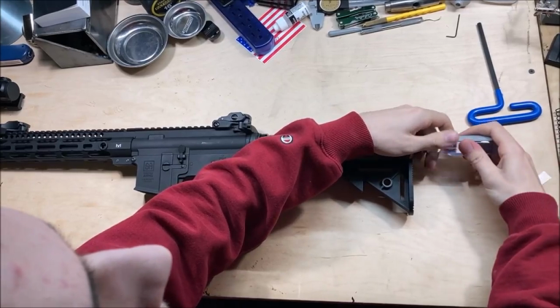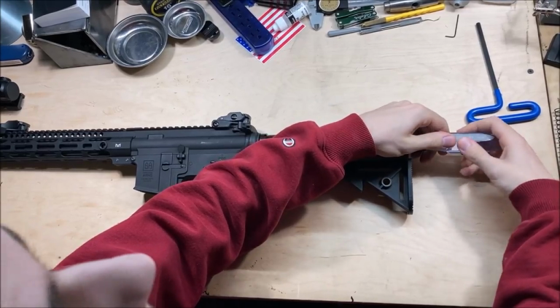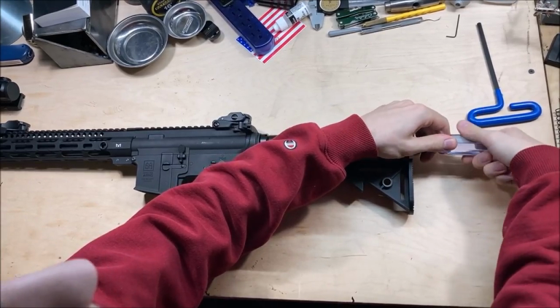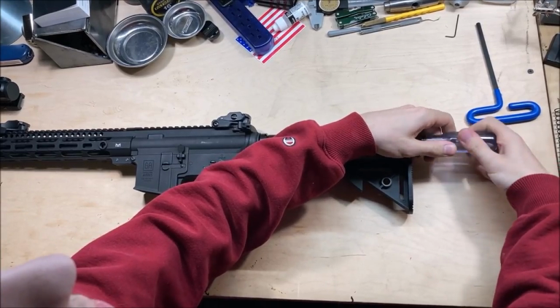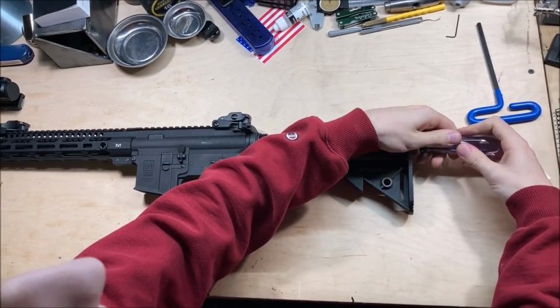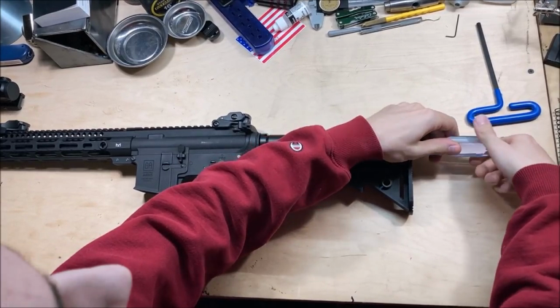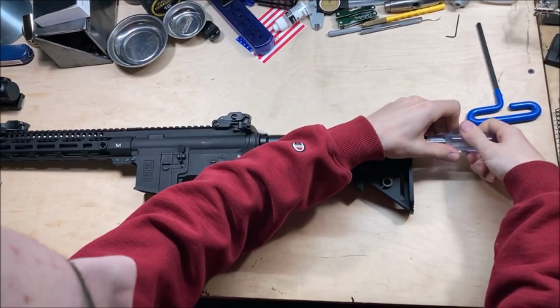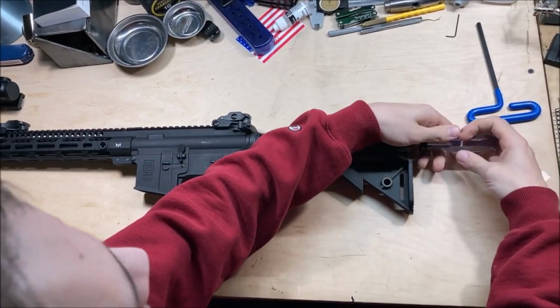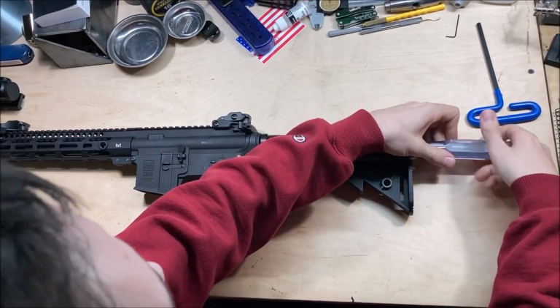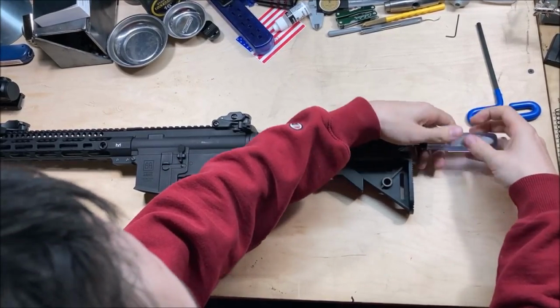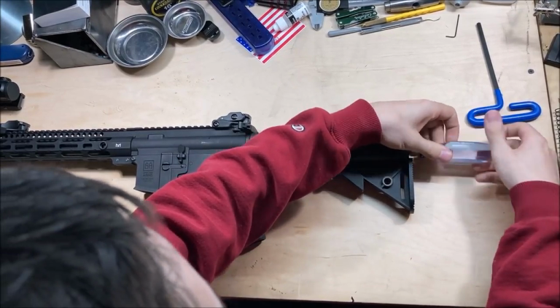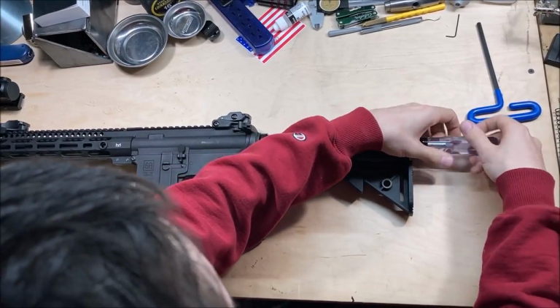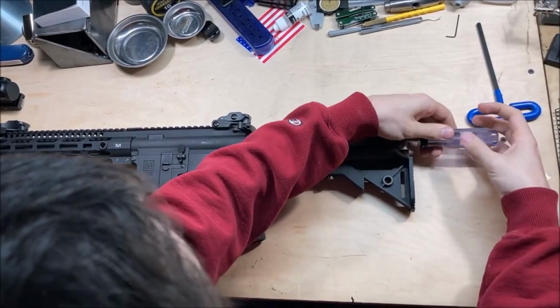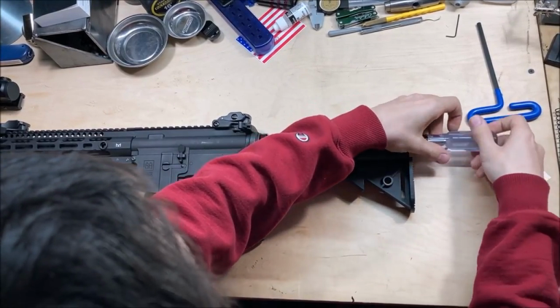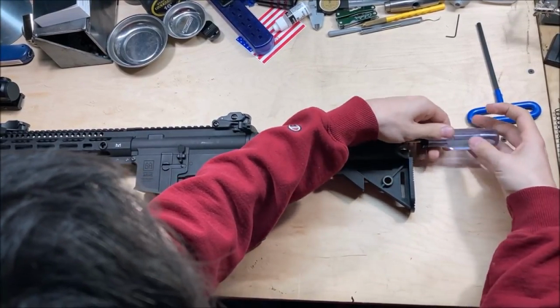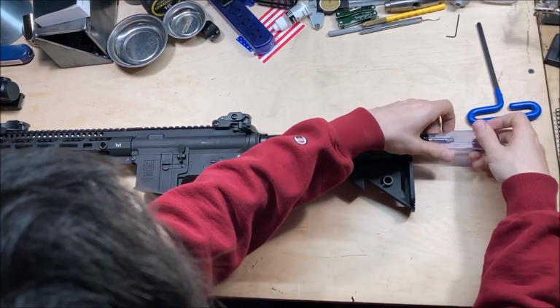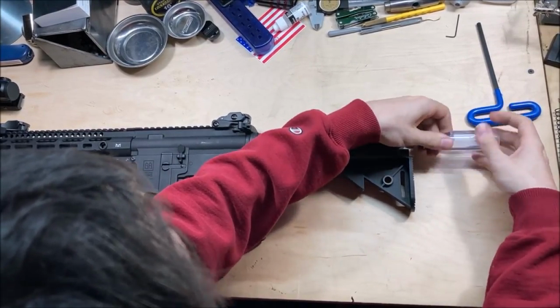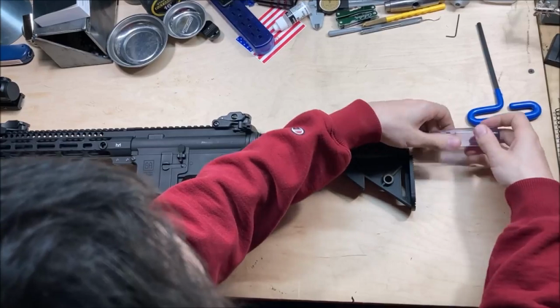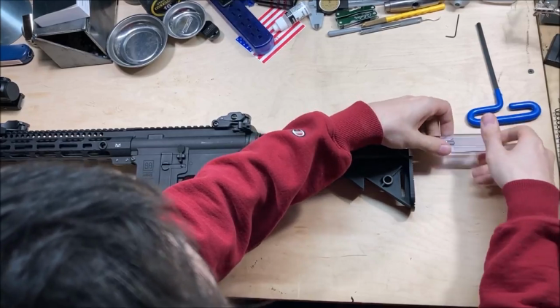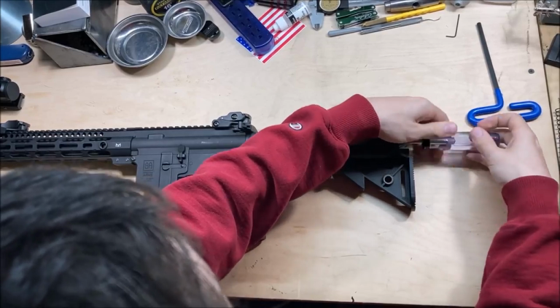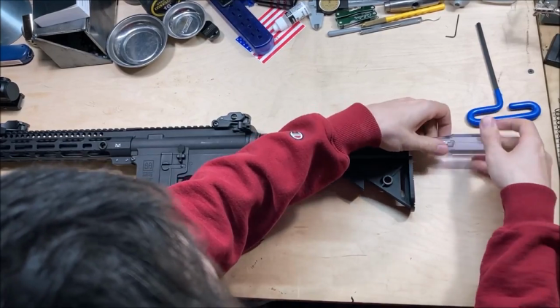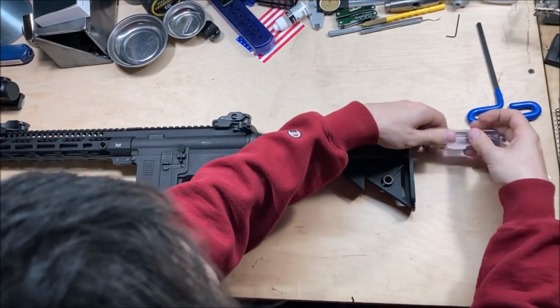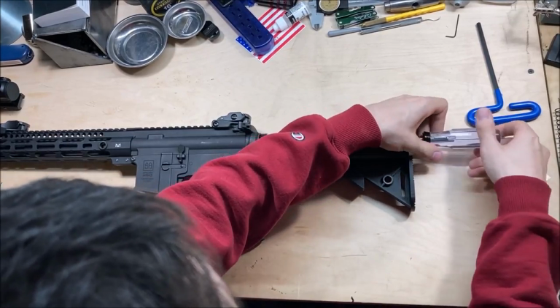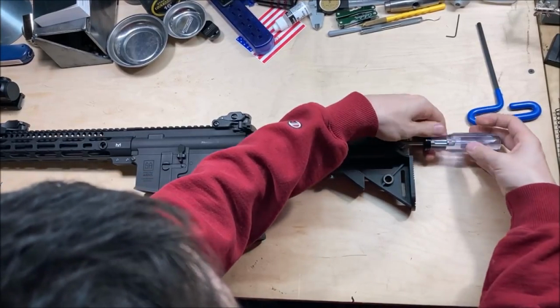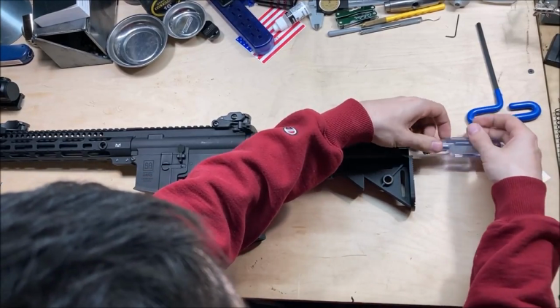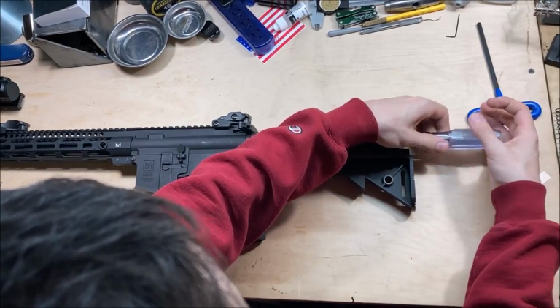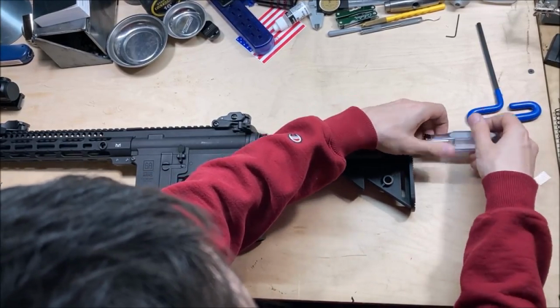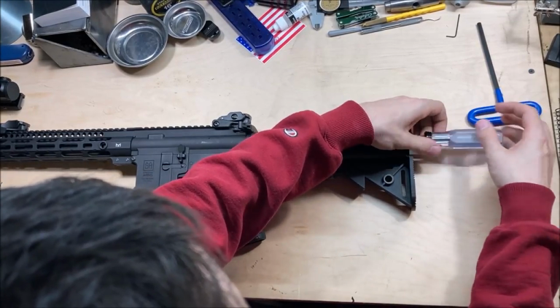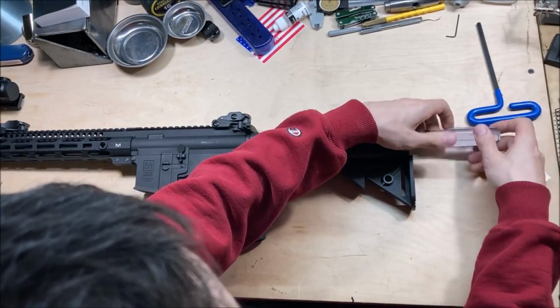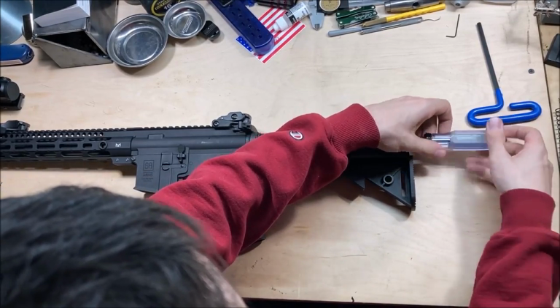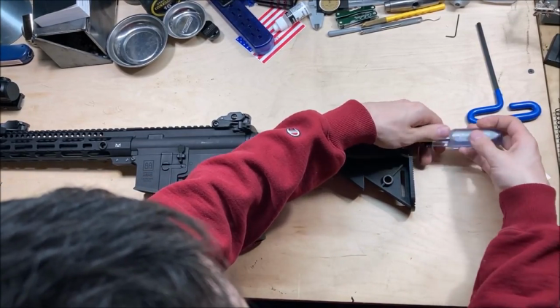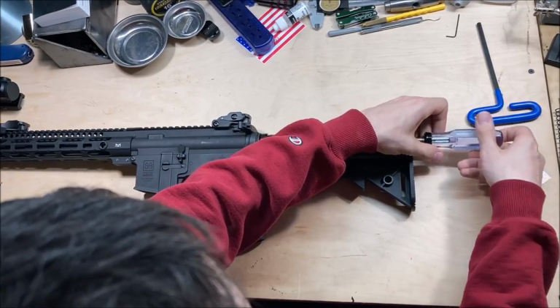My apologies if I accidentally hit the phone stand I'm filming with — it makes it quite wiggly.